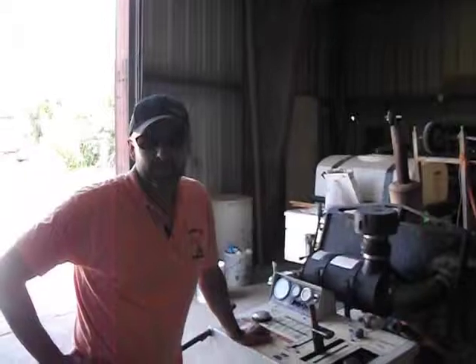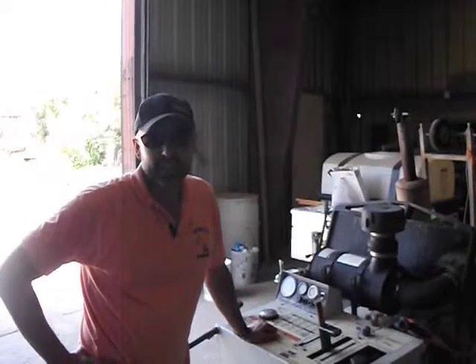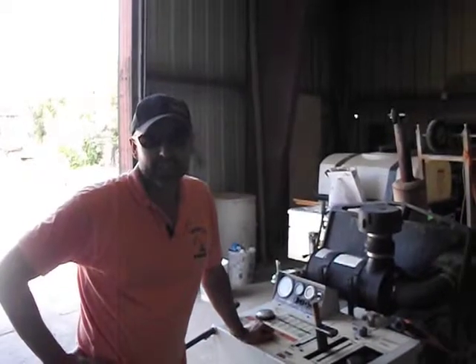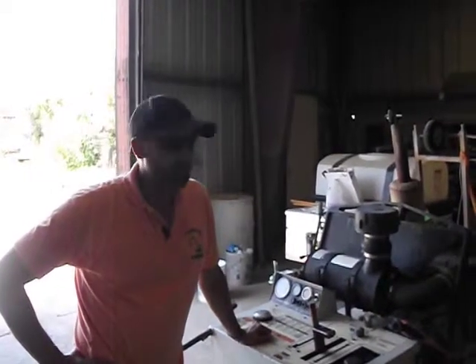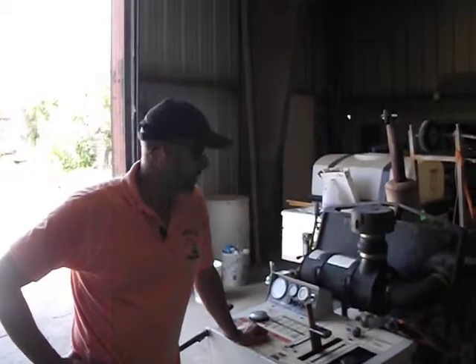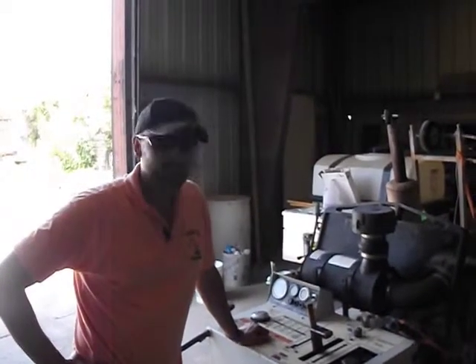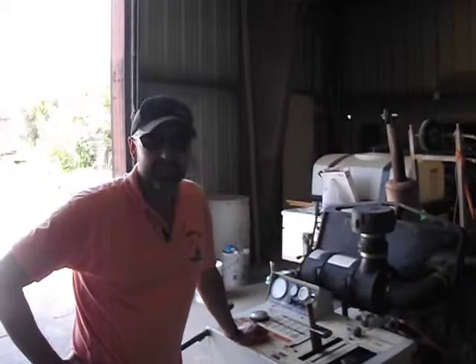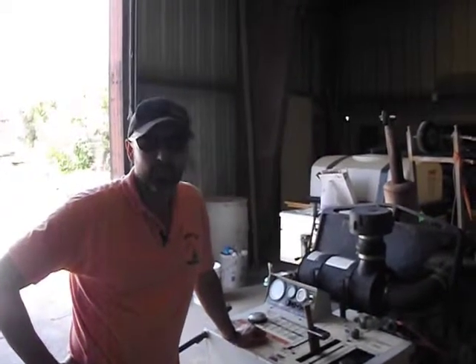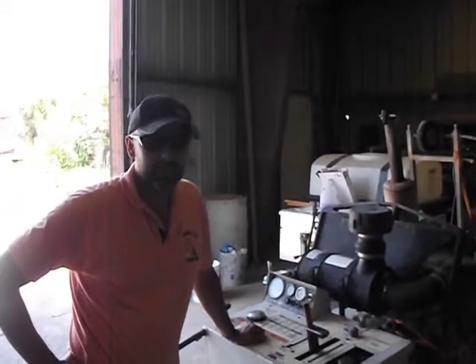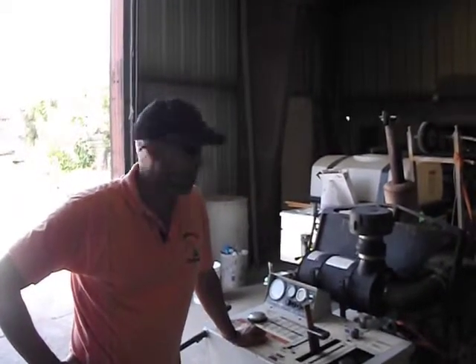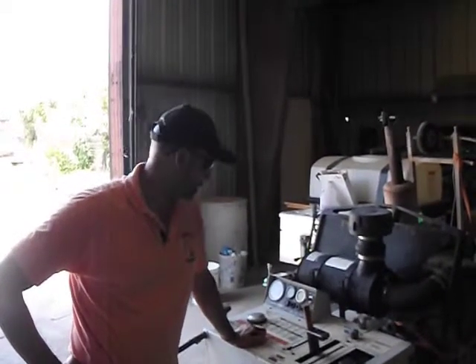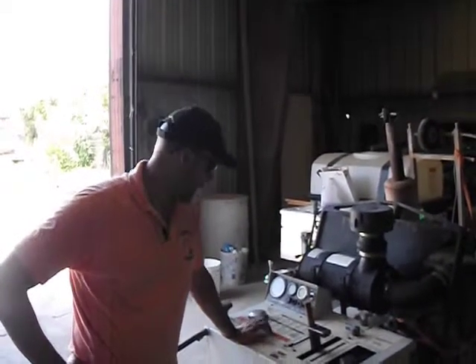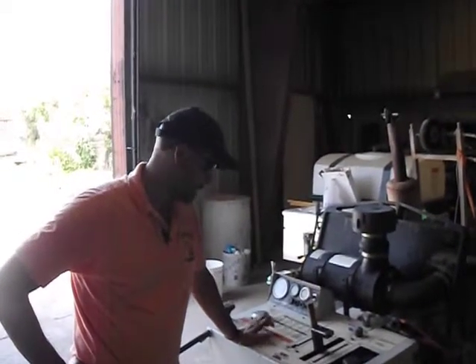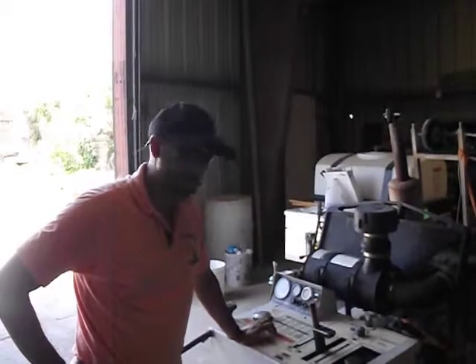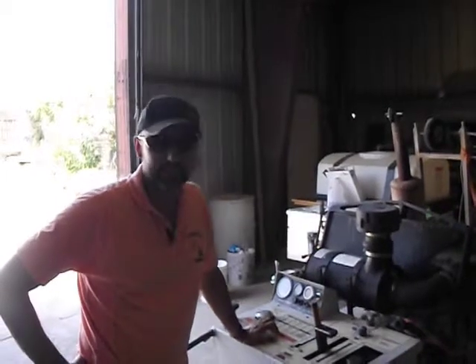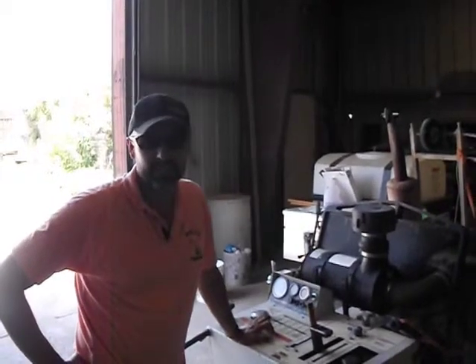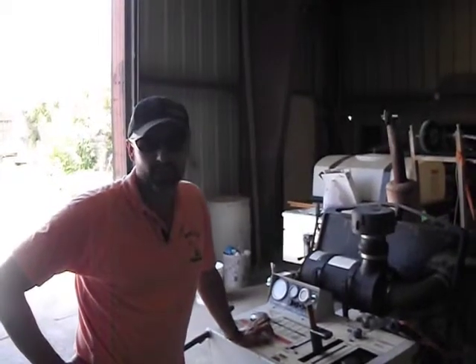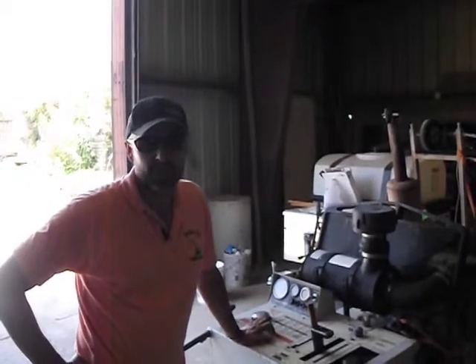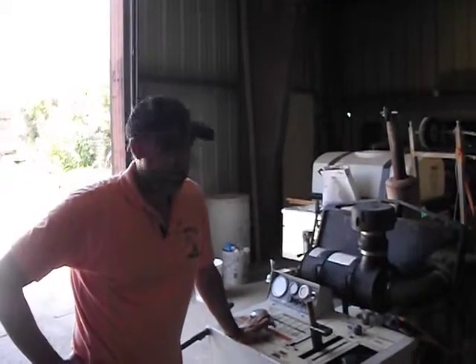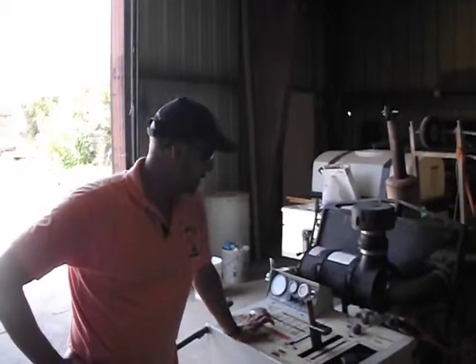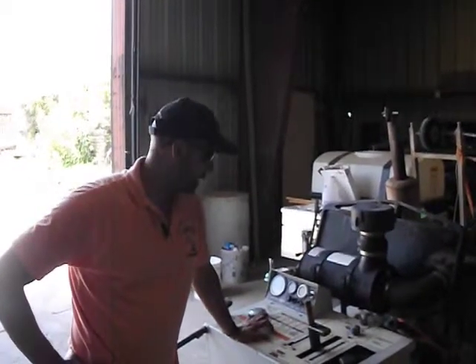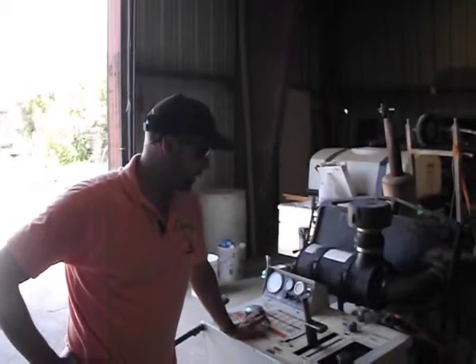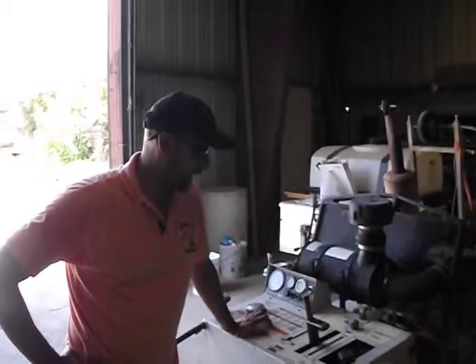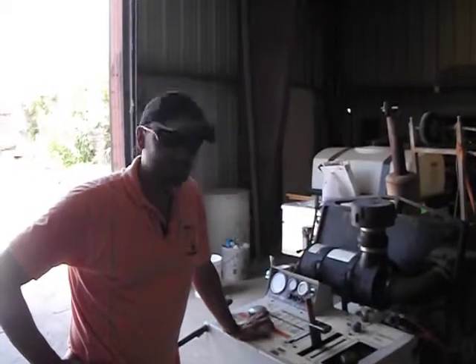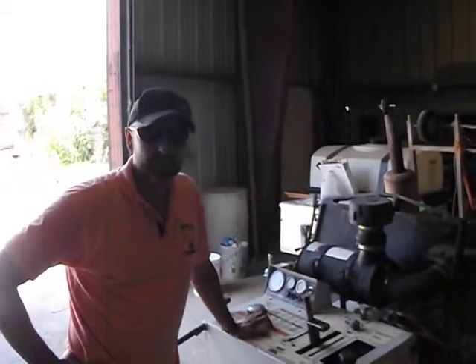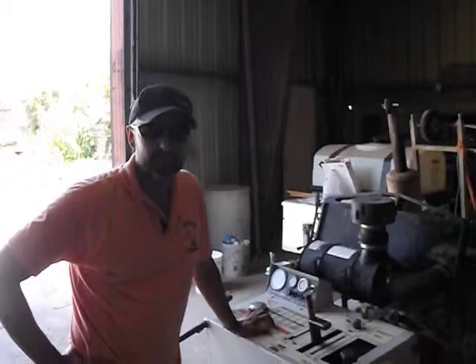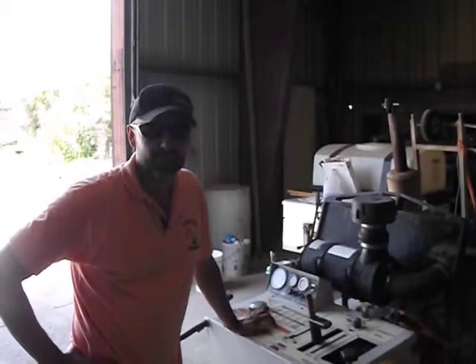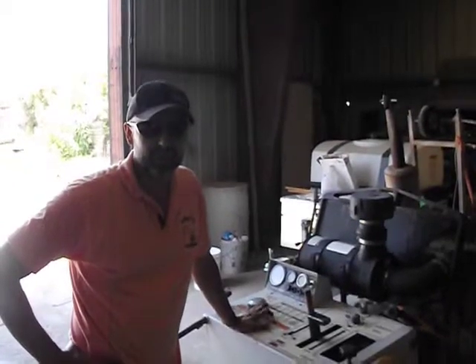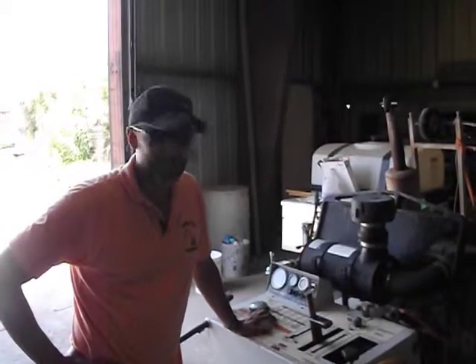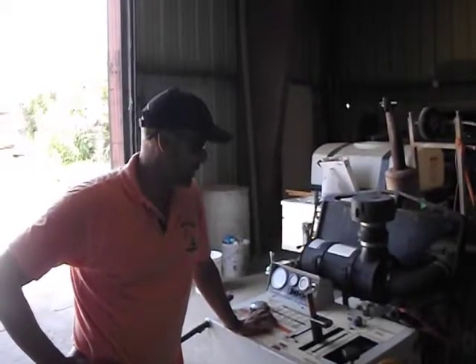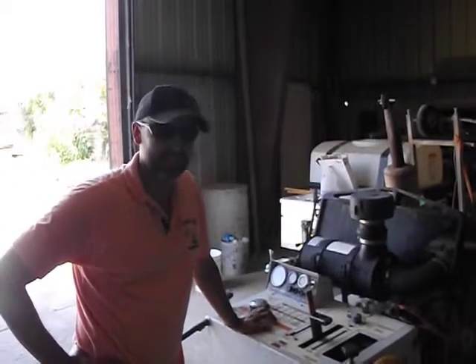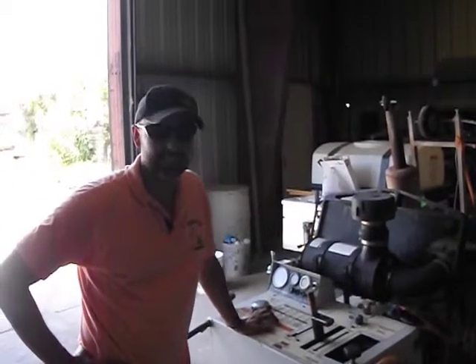My name is Rick Sanchez. I'm with a company called Tractor Tip, and what we have for sale here is a Magnum X-Series saw. We're going to talk a little bit about the mechanics of this particular saw in the first clip and the operating specs in the second.